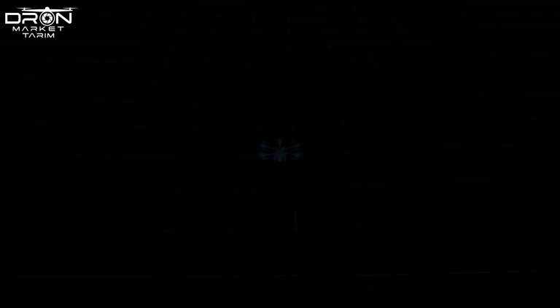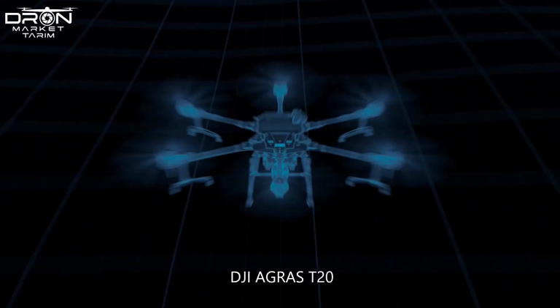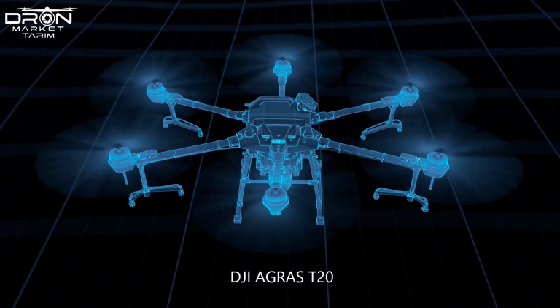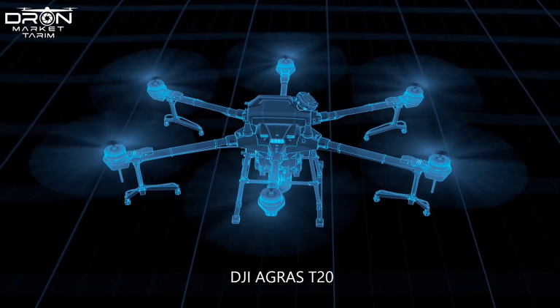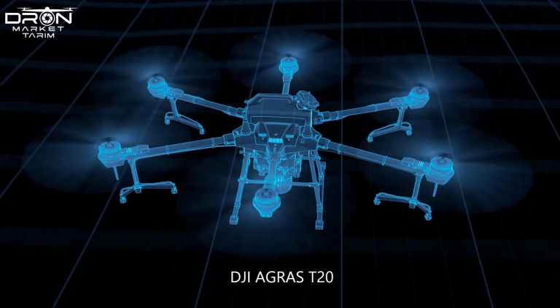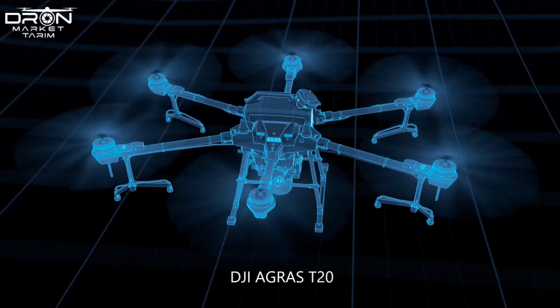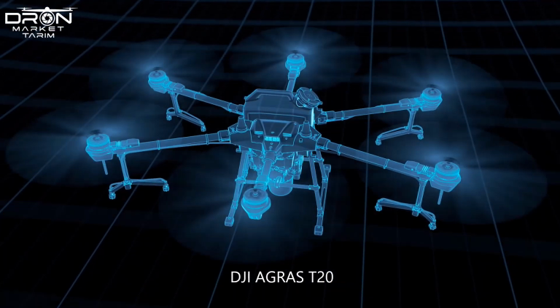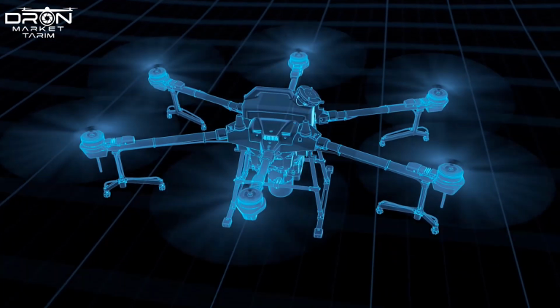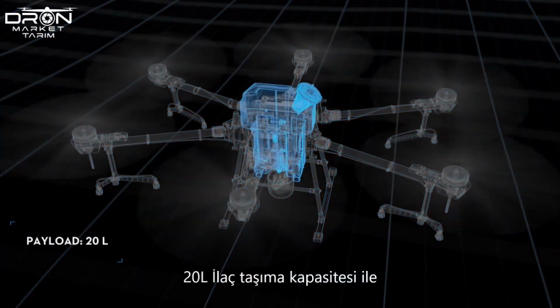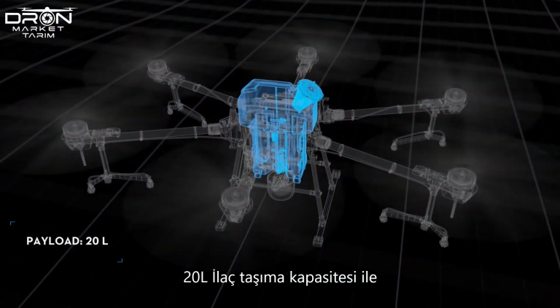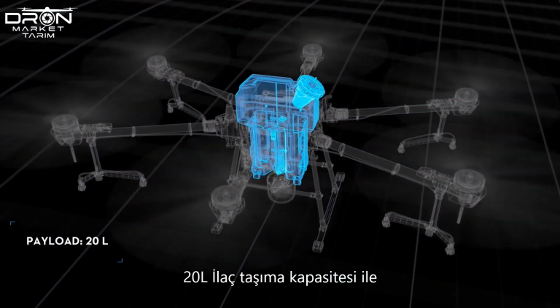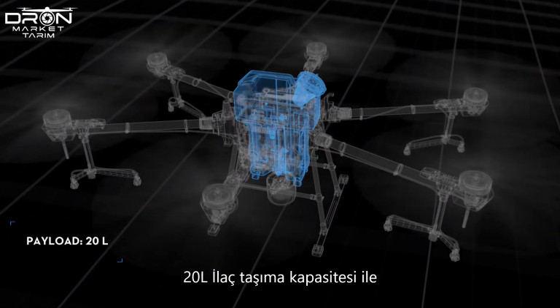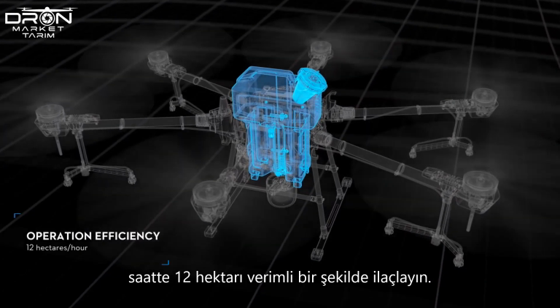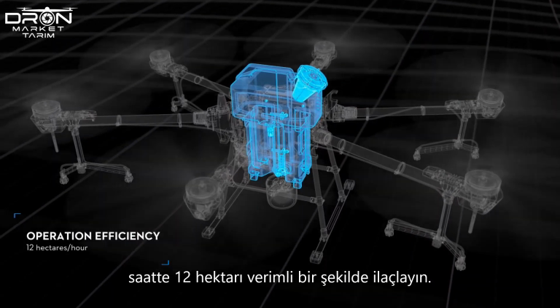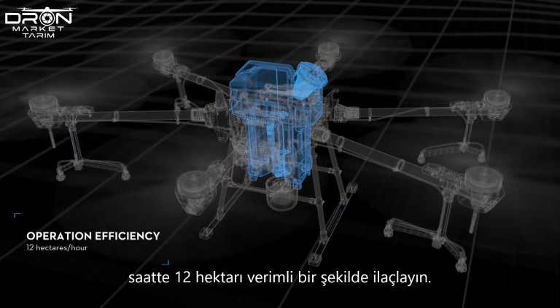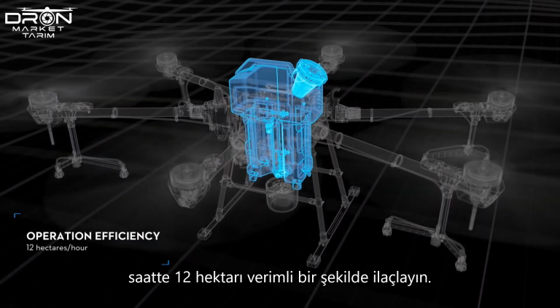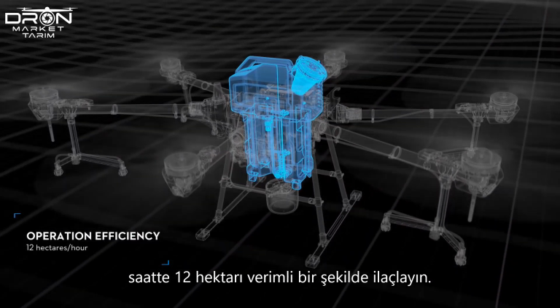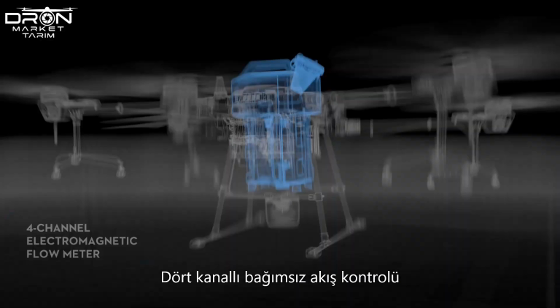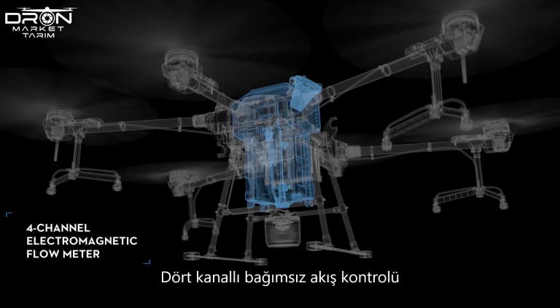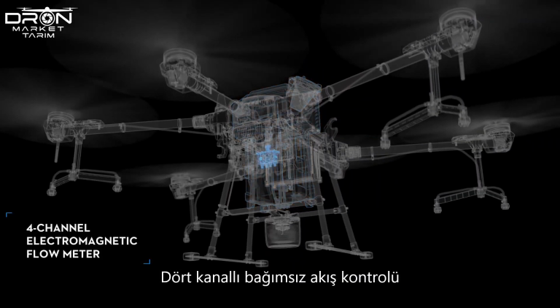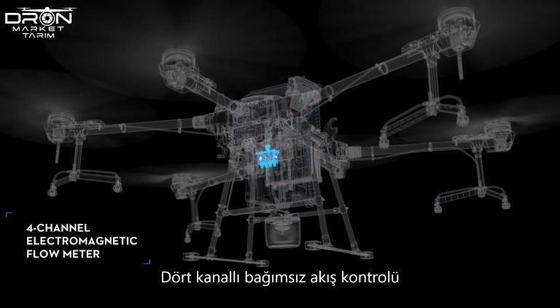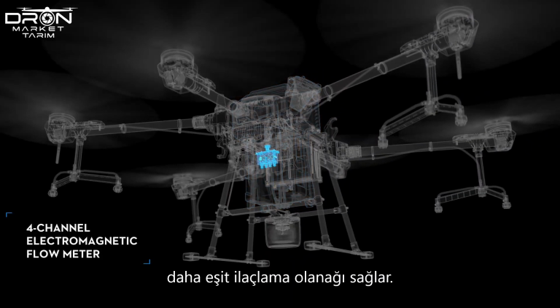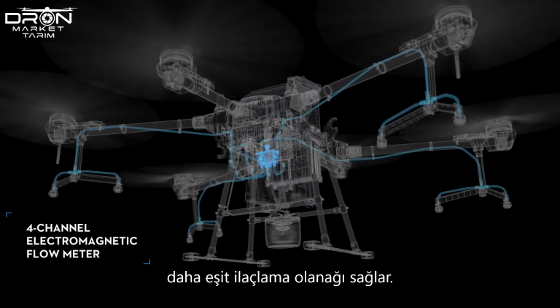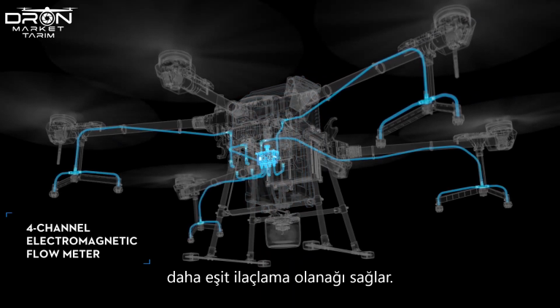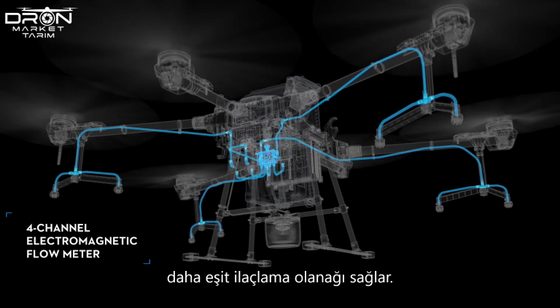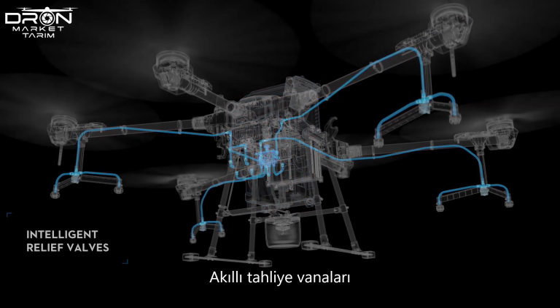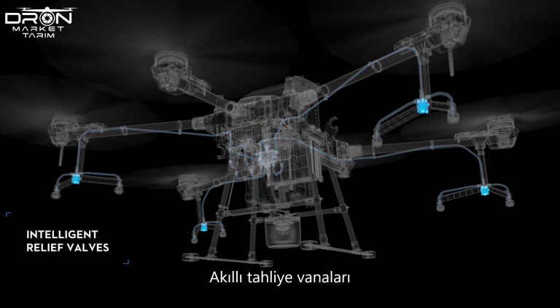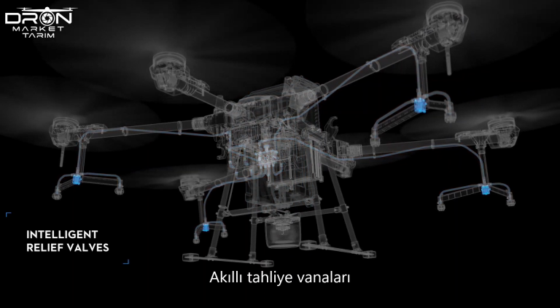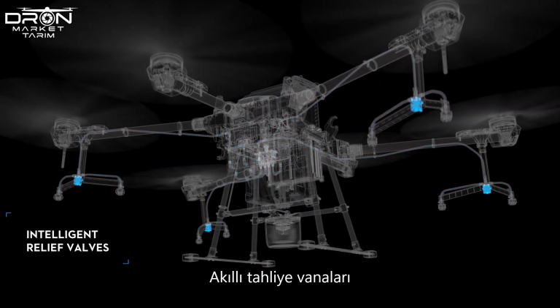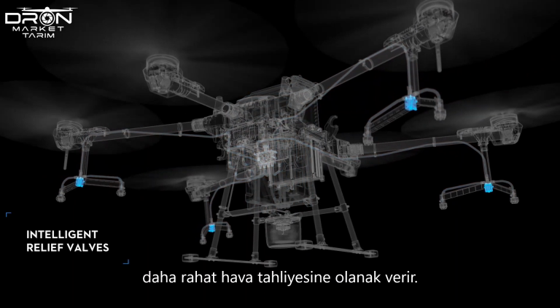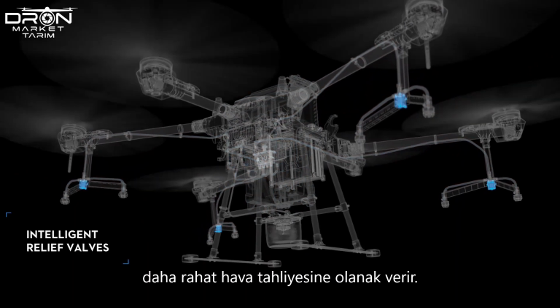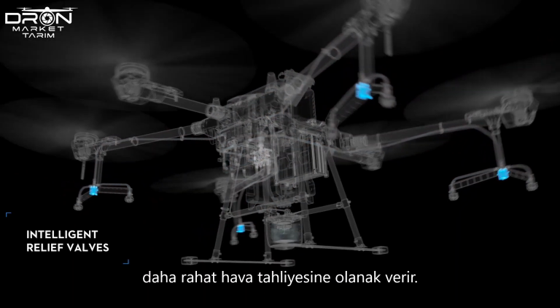This is the DJI Agris T20, which carries 20 liters of load and covers 12 hectares per hour efficiently. The 4-channel independent flow control allows more even application, while the intelligent relief valves result in more convenient air removal.